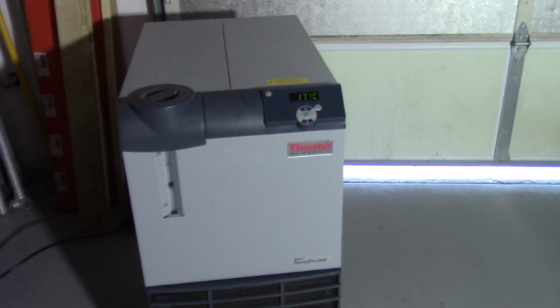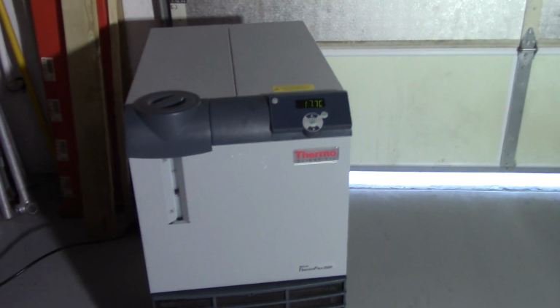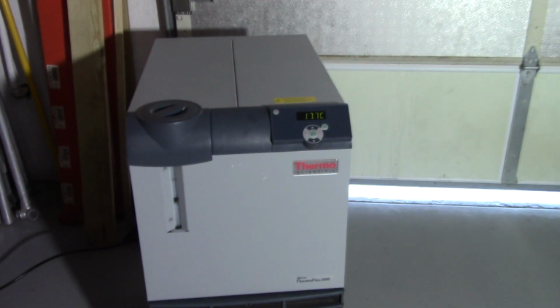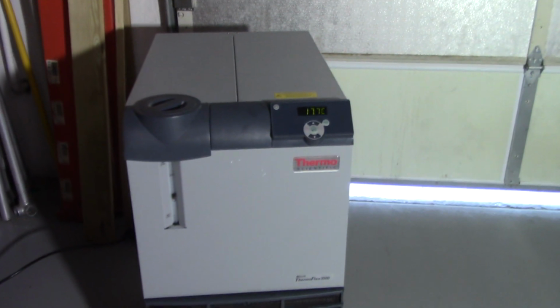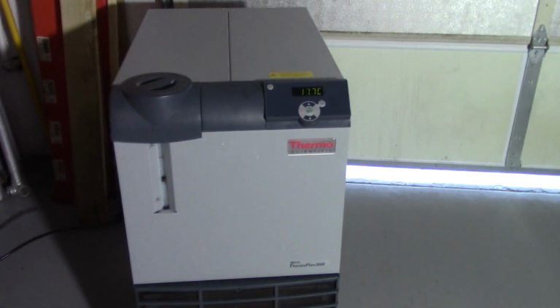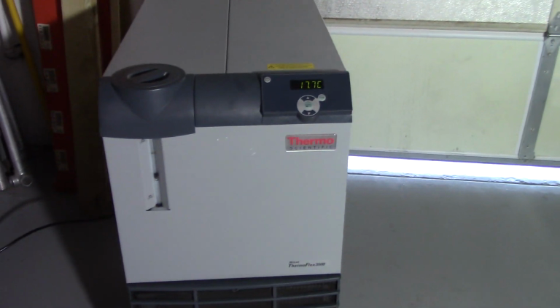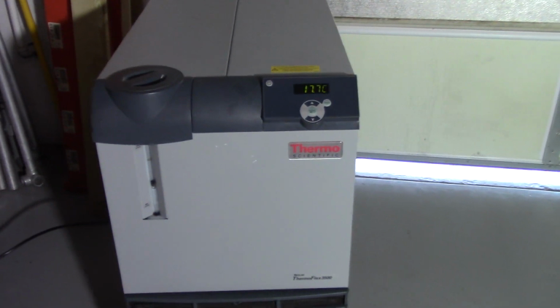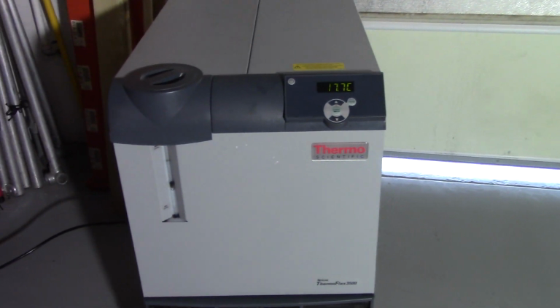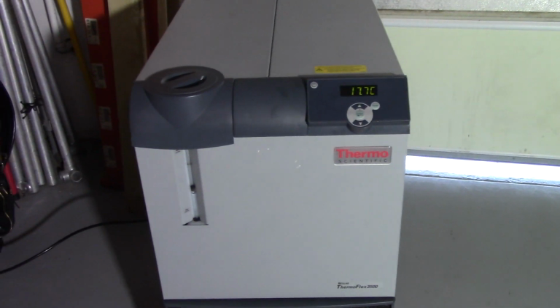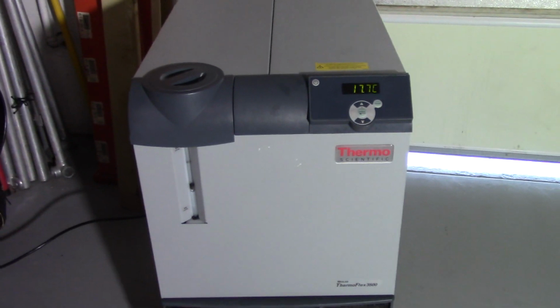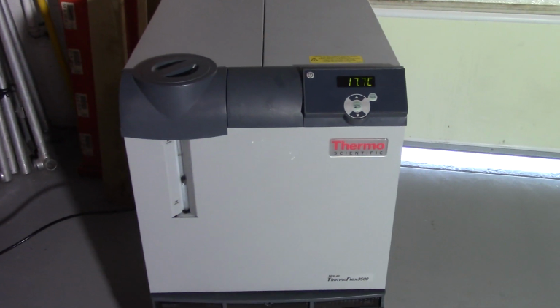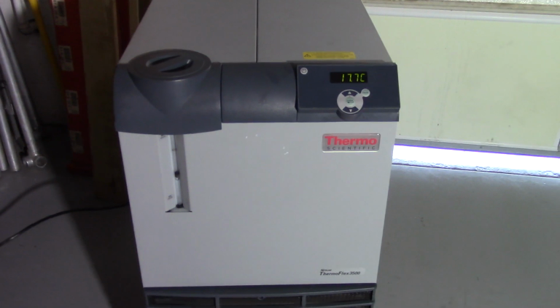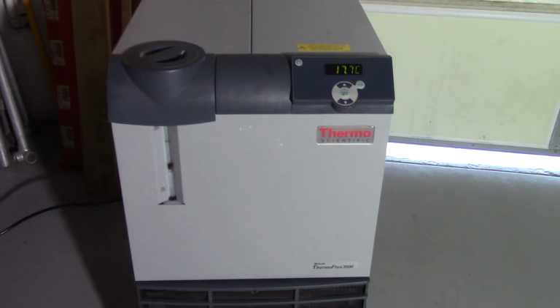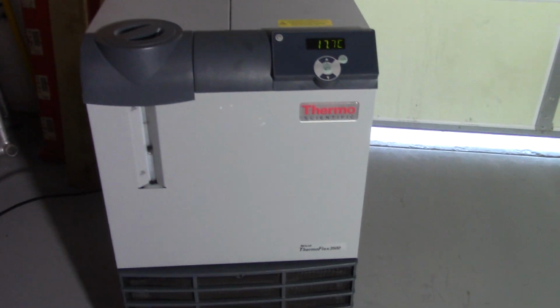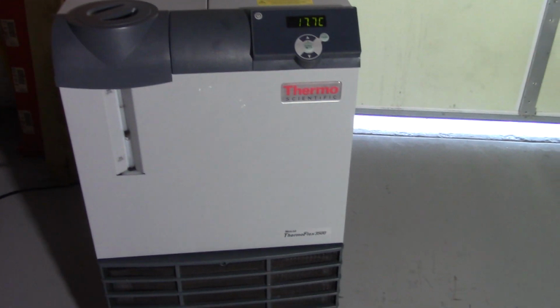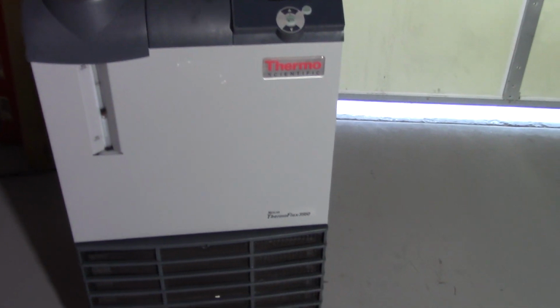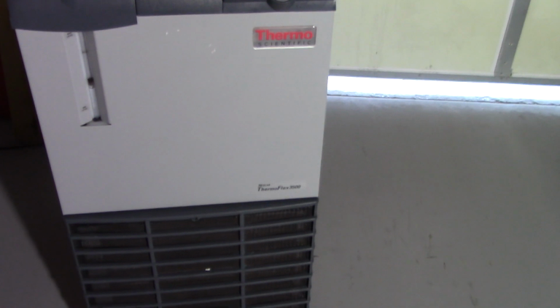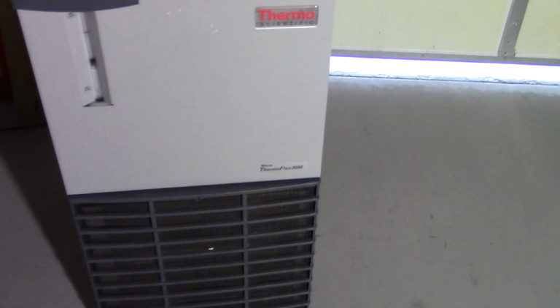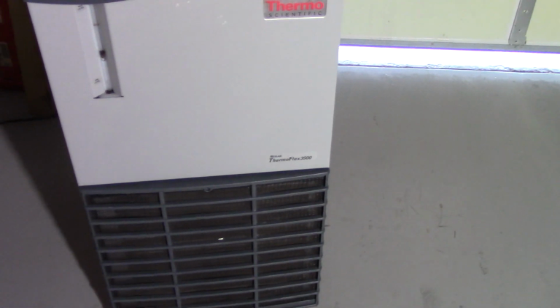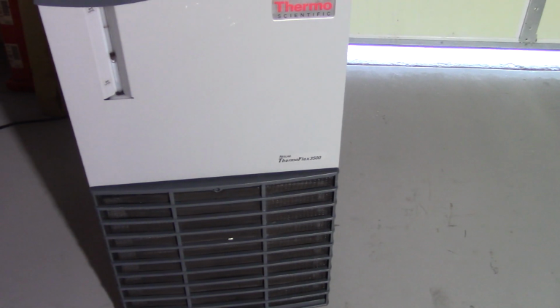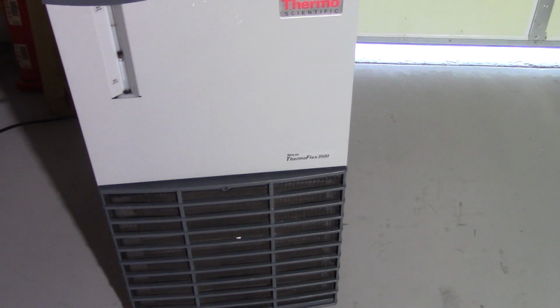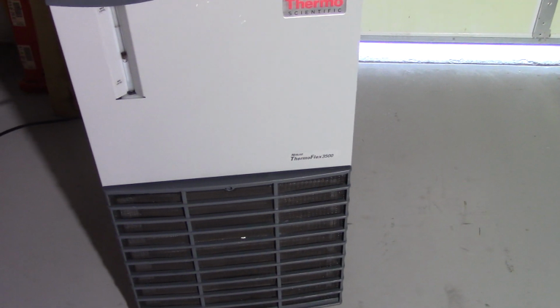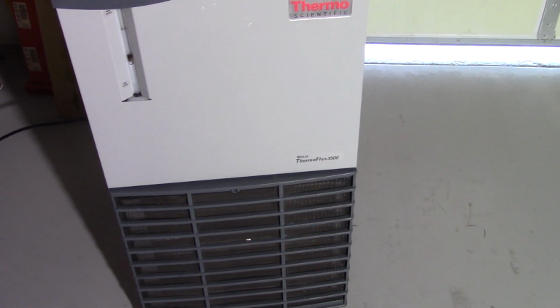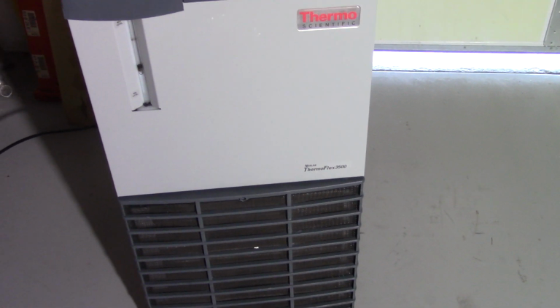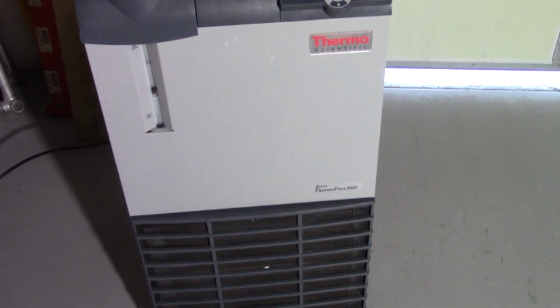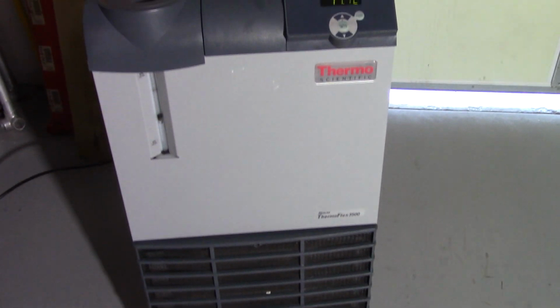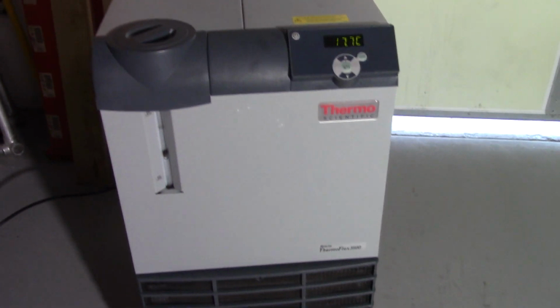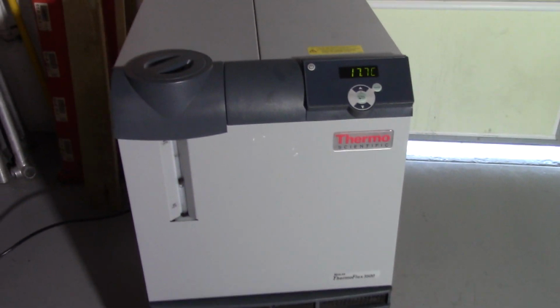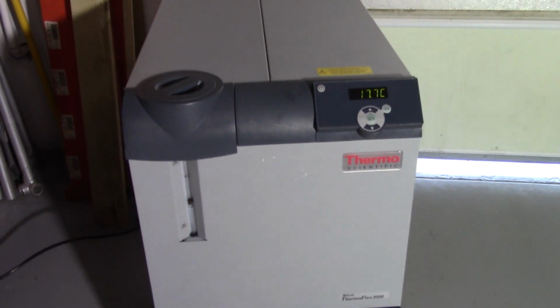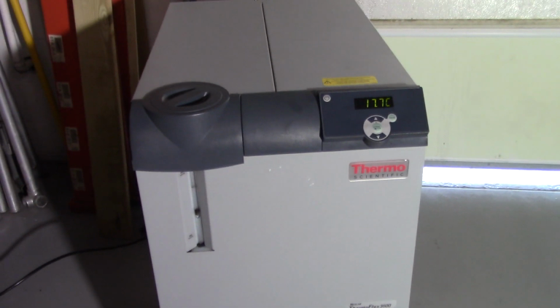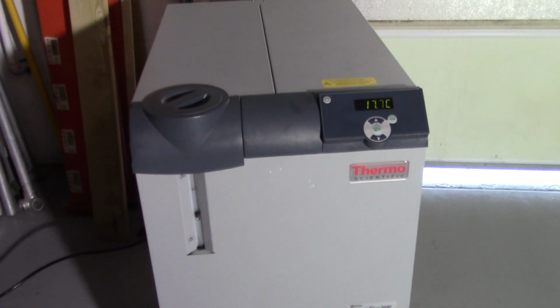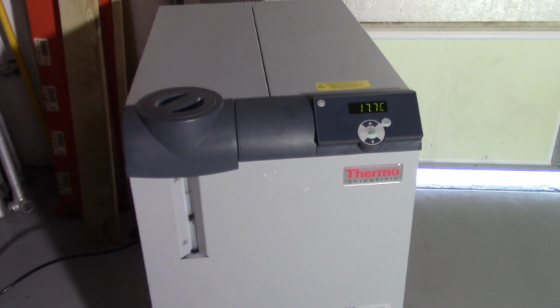Hi, this is Michael from Hi-Tech Trader. Today we're looking at the Thermo Scientific Thermo Flex 3500. Immaculate condition.